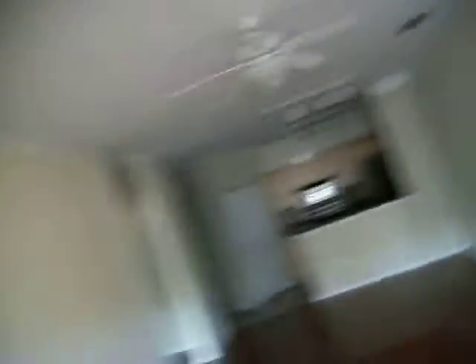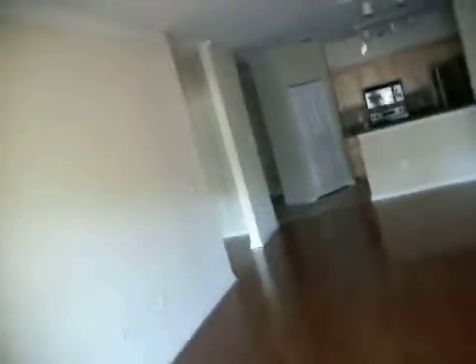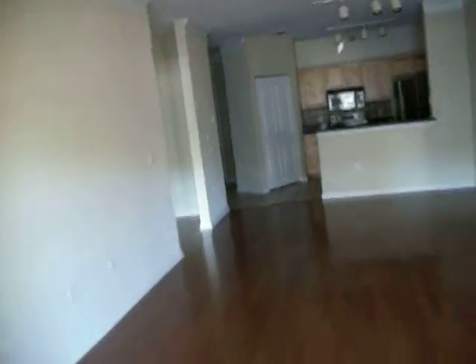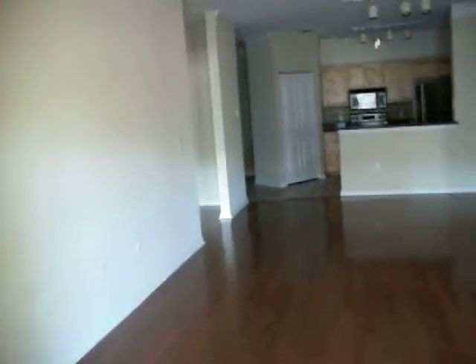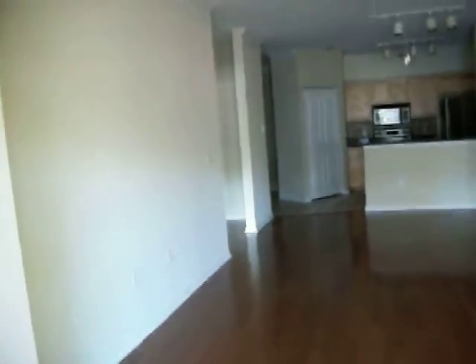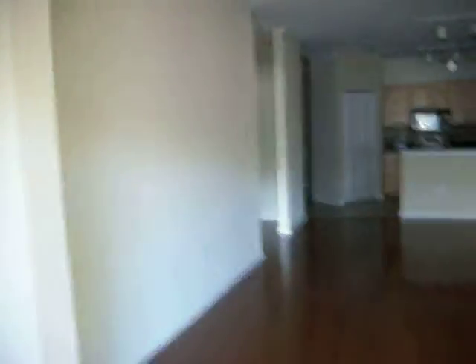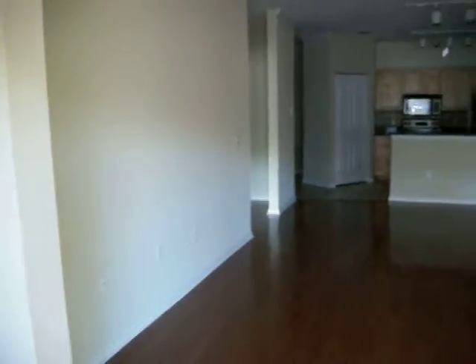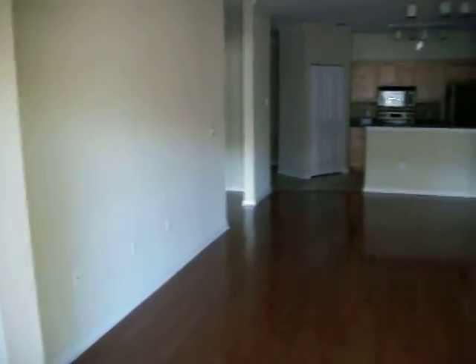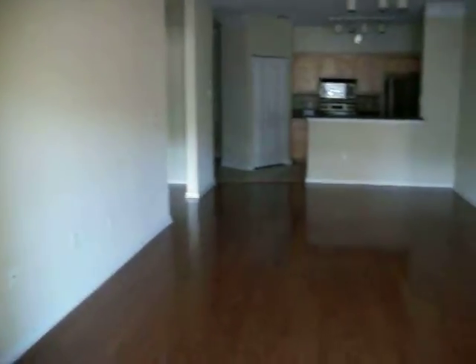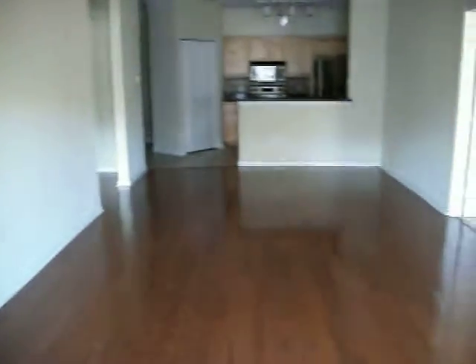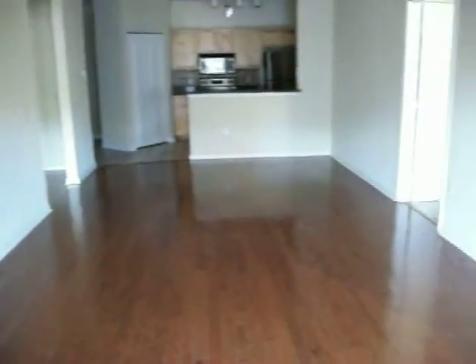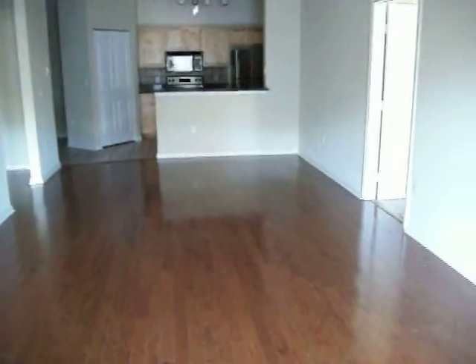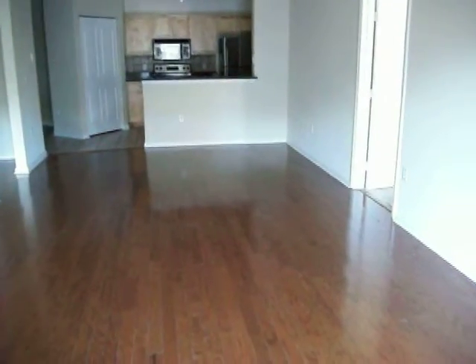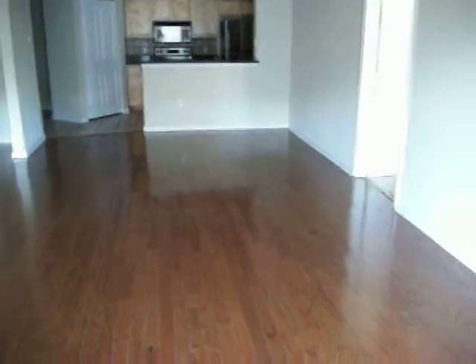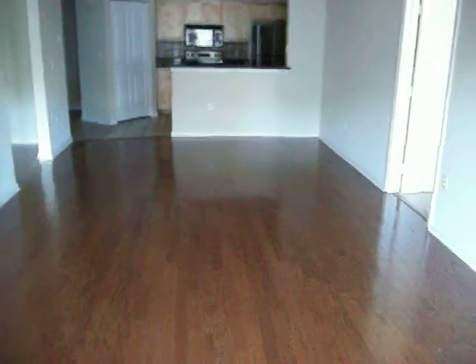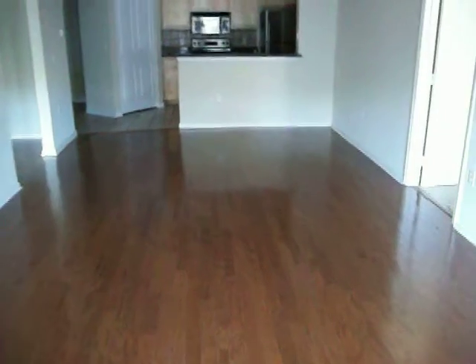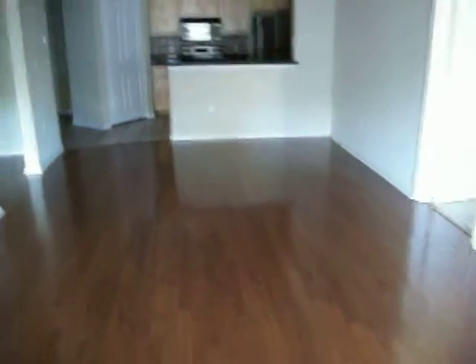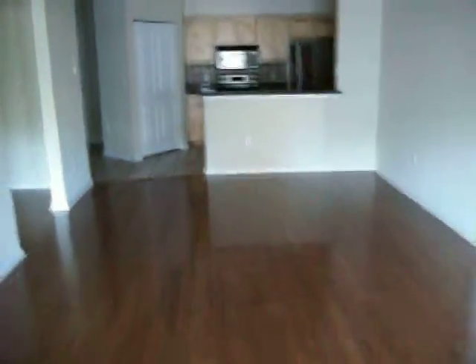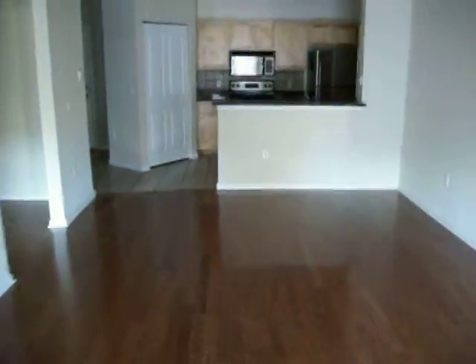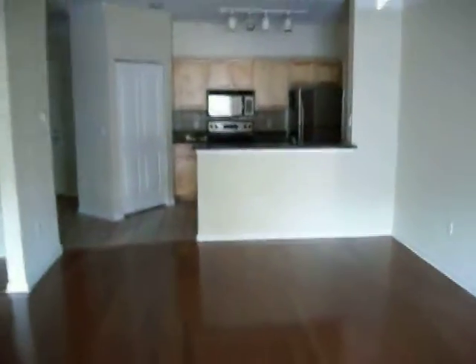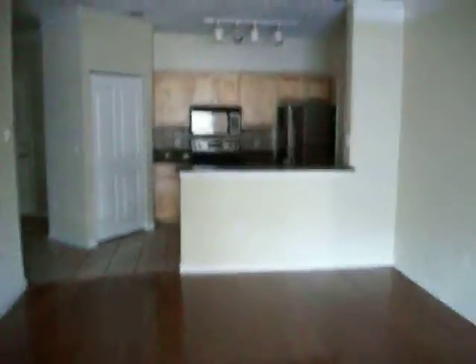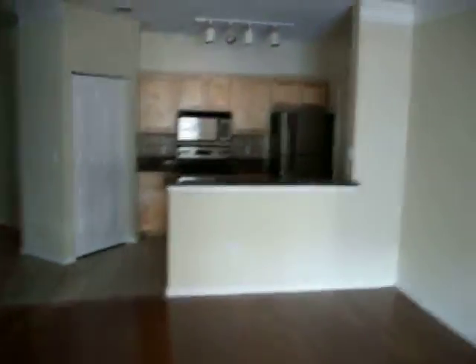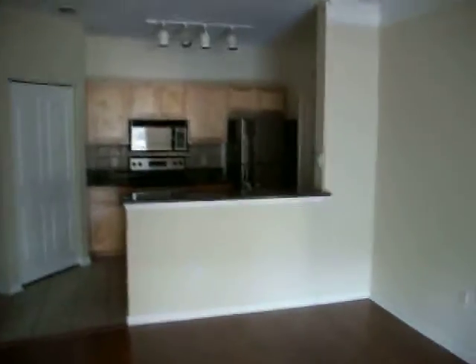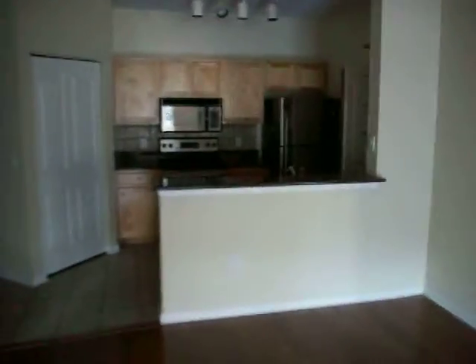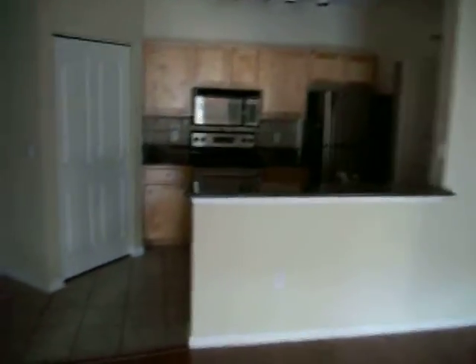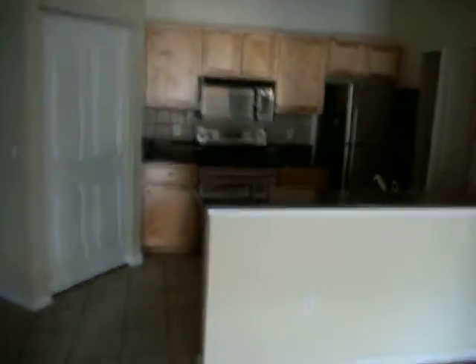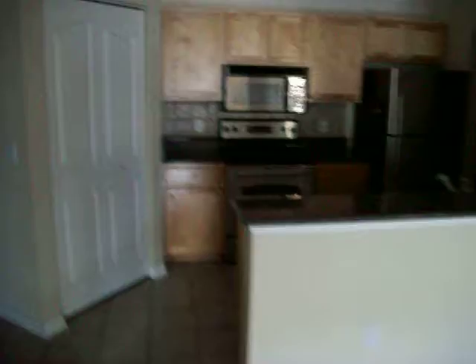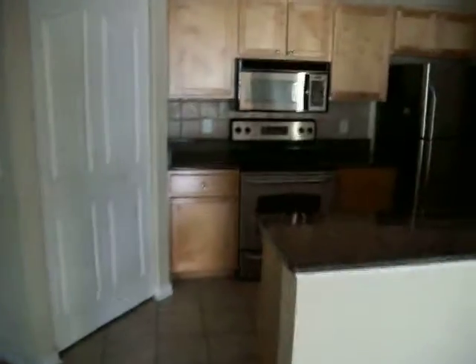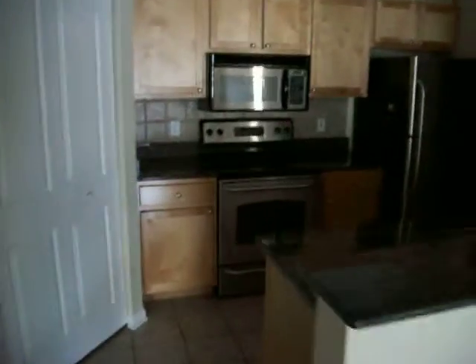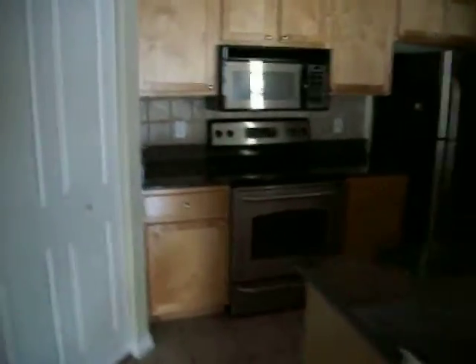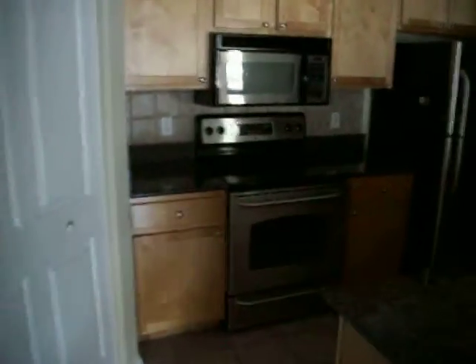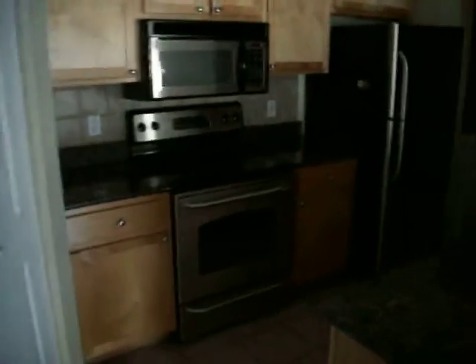Right now you see we have beautiful hardwood floors in the dining room and living room area. There are also new updated stainless steel appliances.